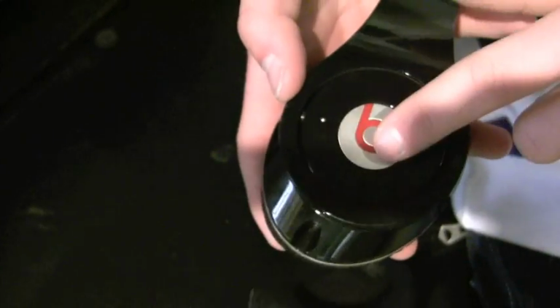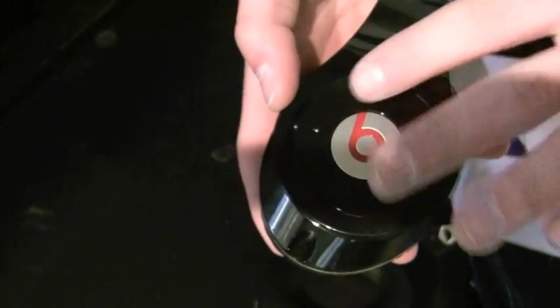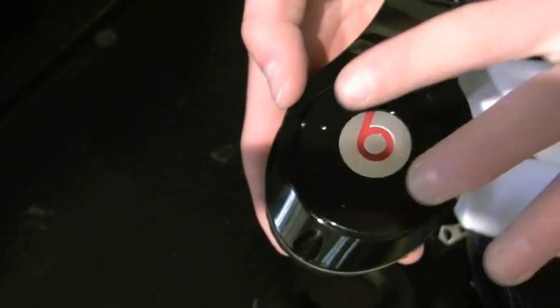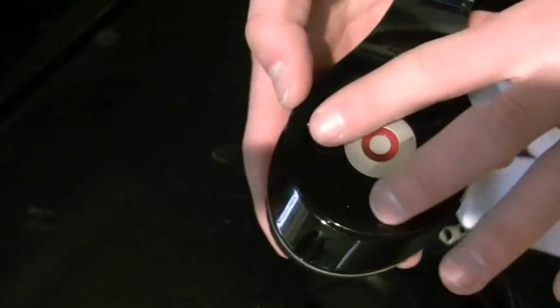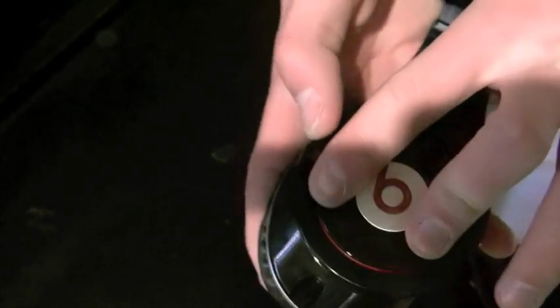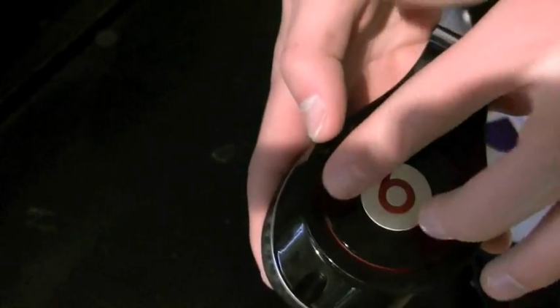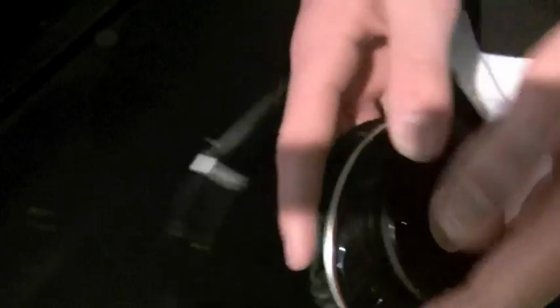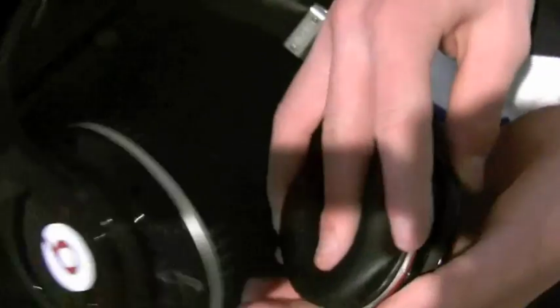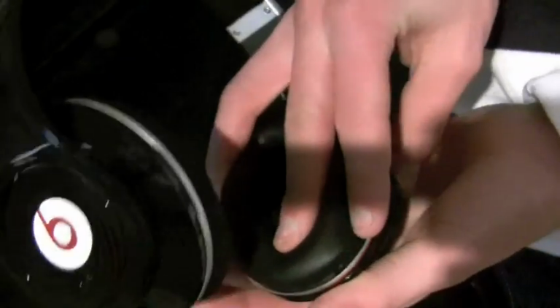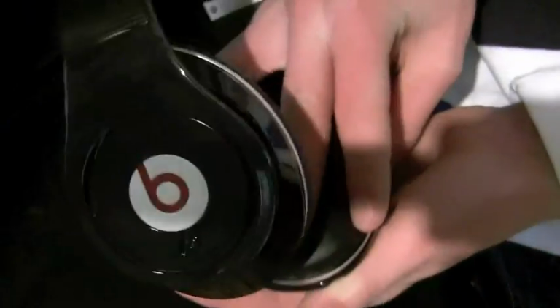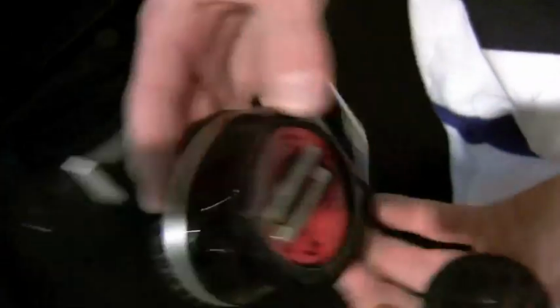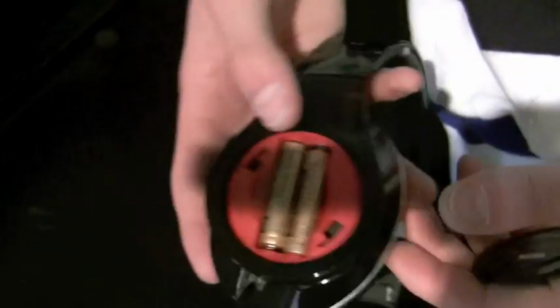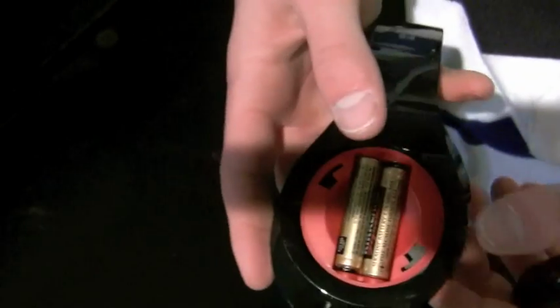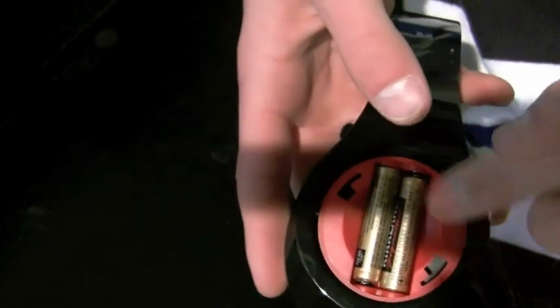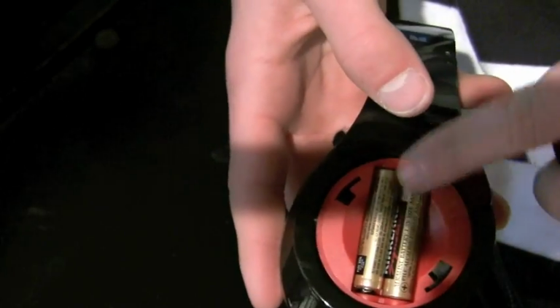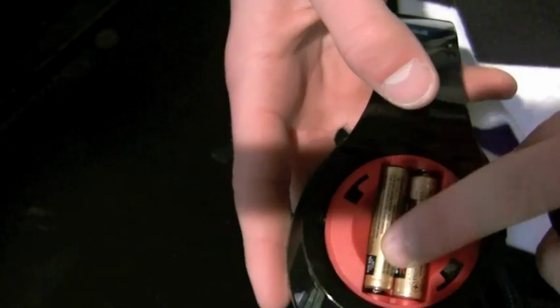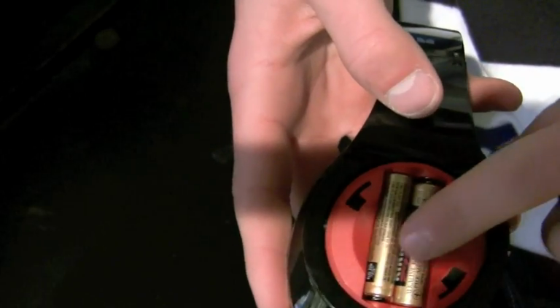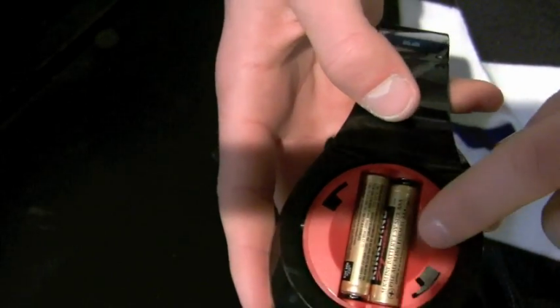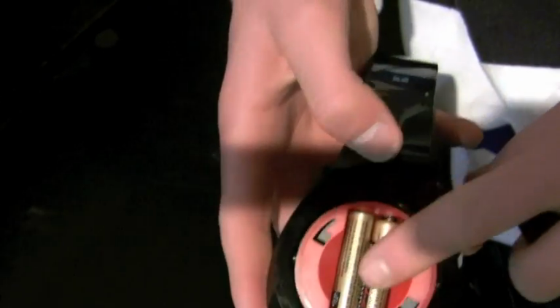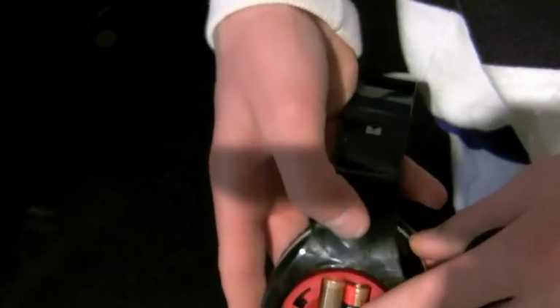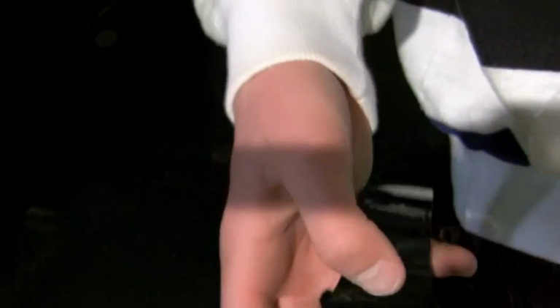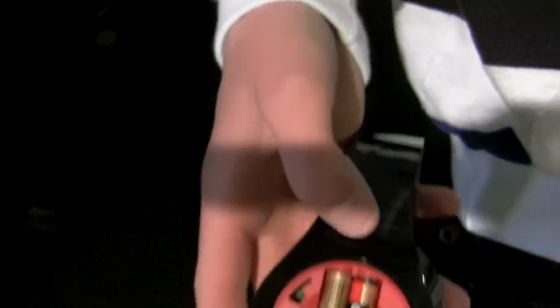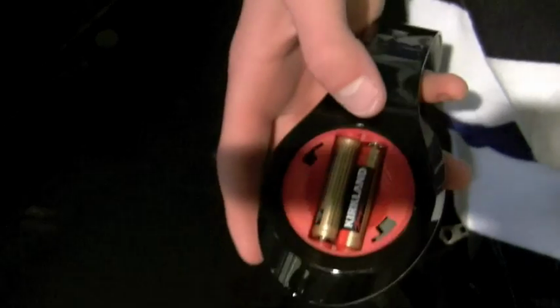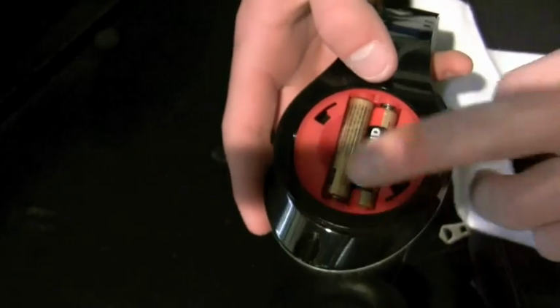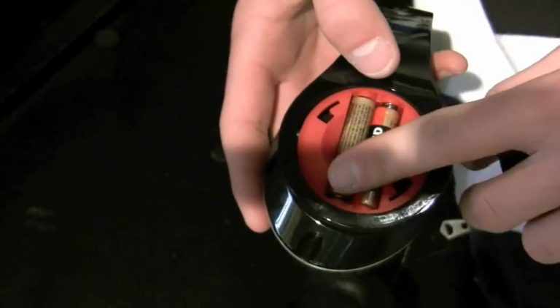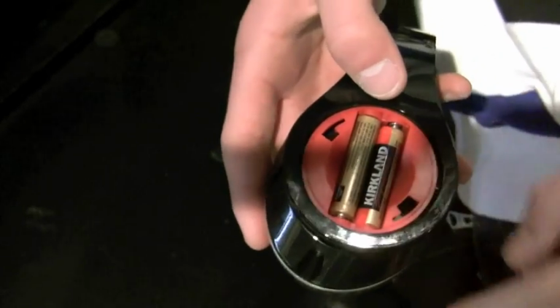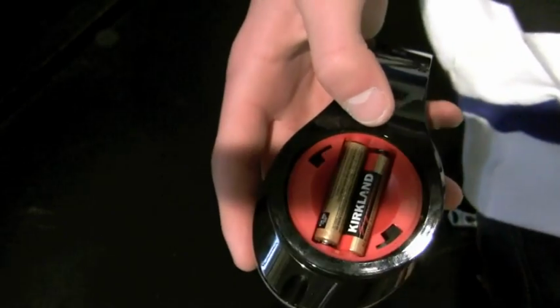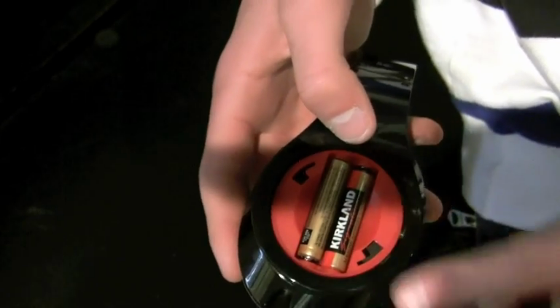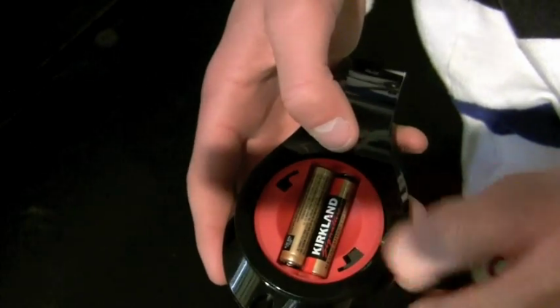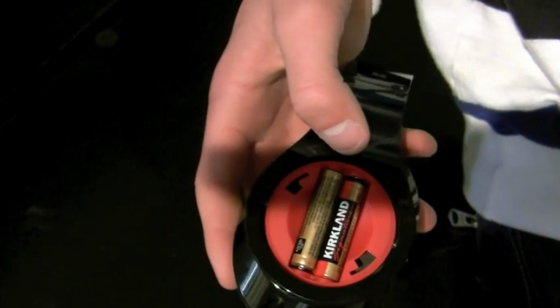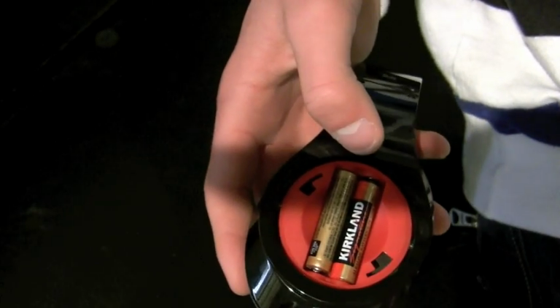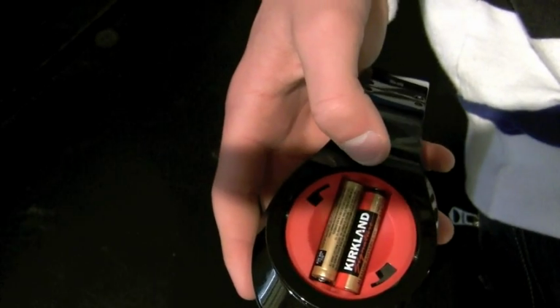This is the battery compartment. You simply twist and pull, and there they are — two AAA batteries. Monster very generously includes two Duracell batteries.